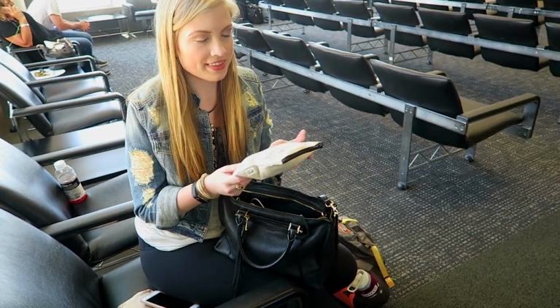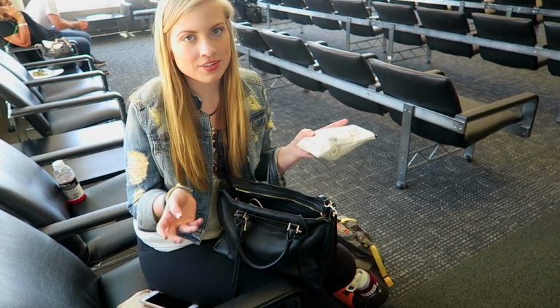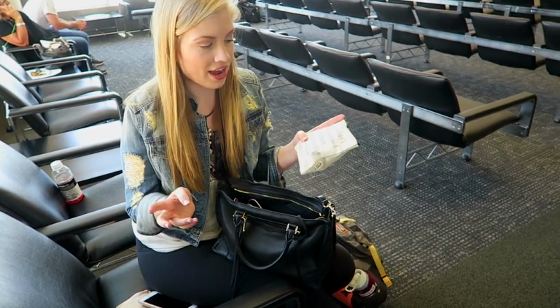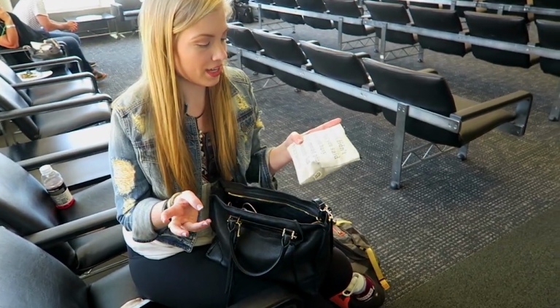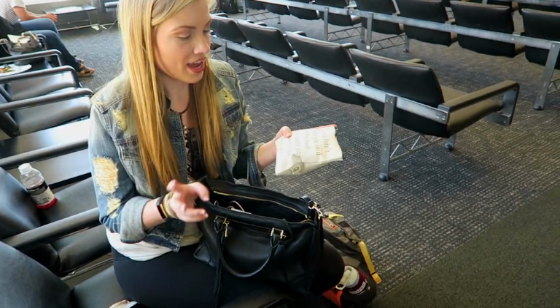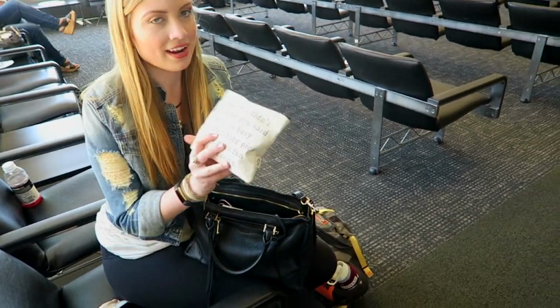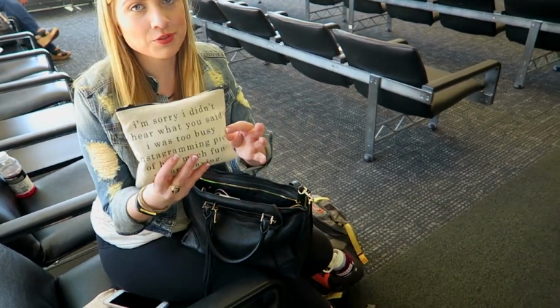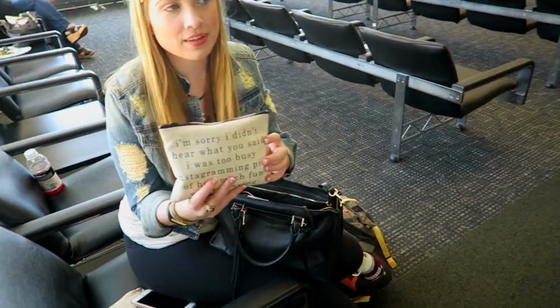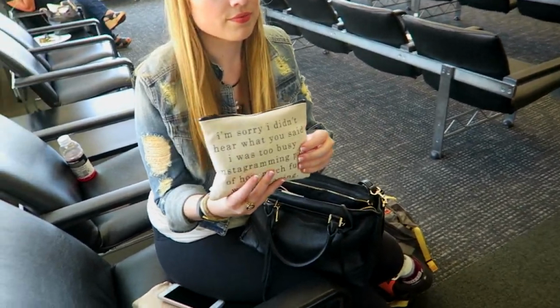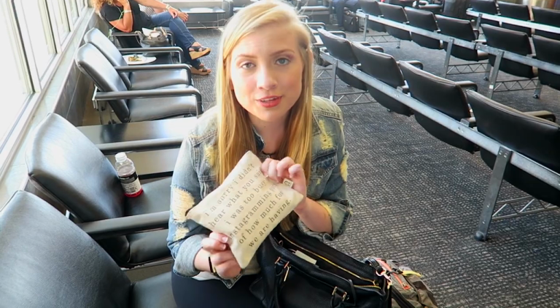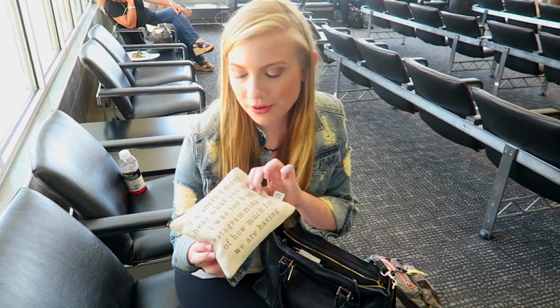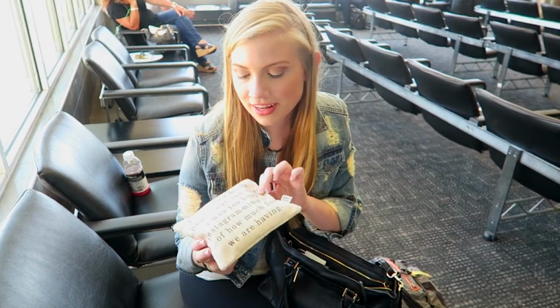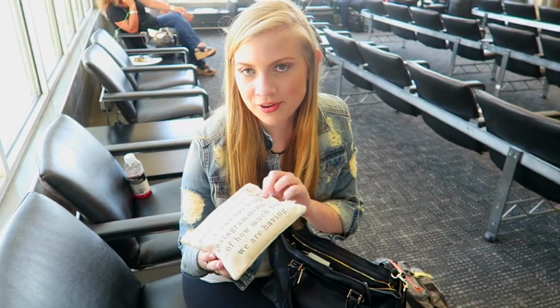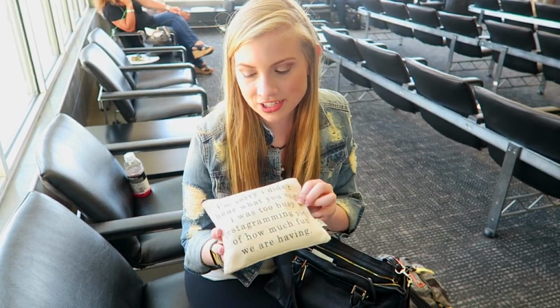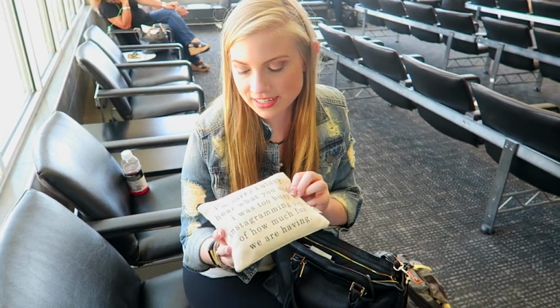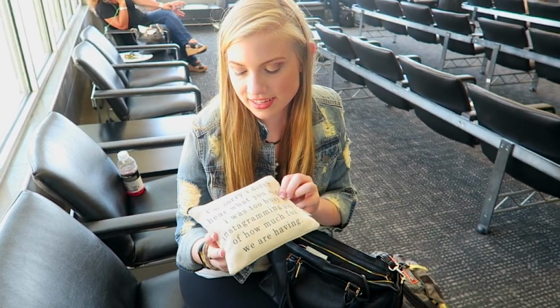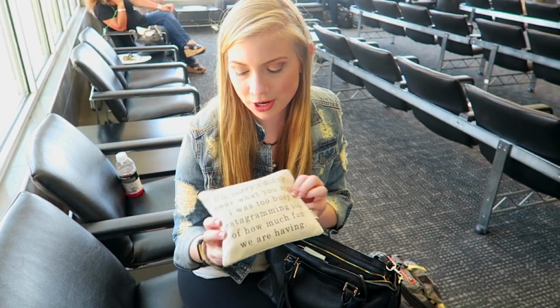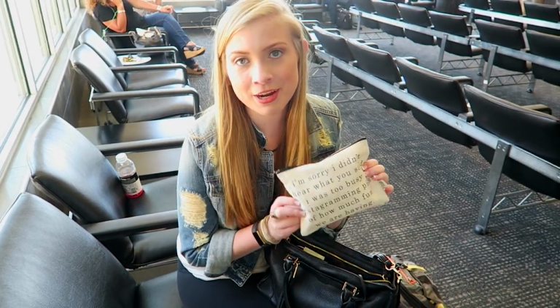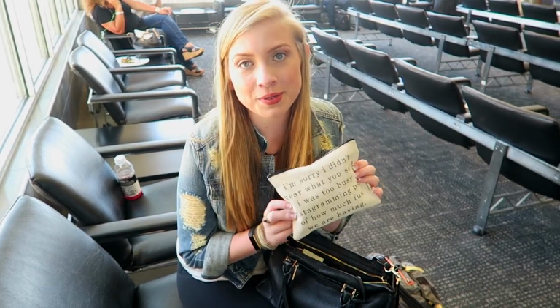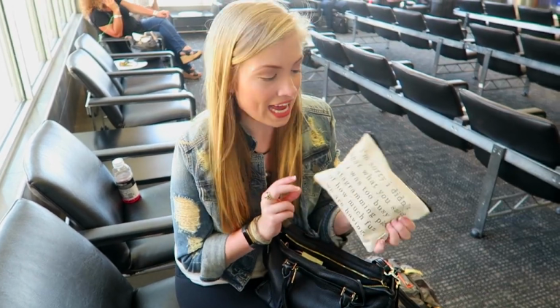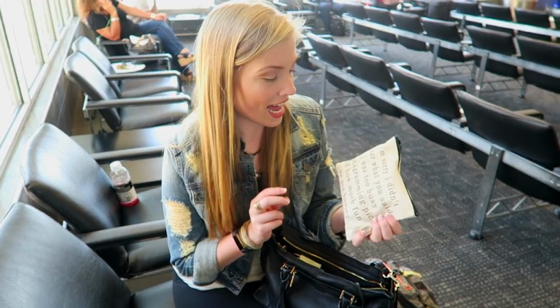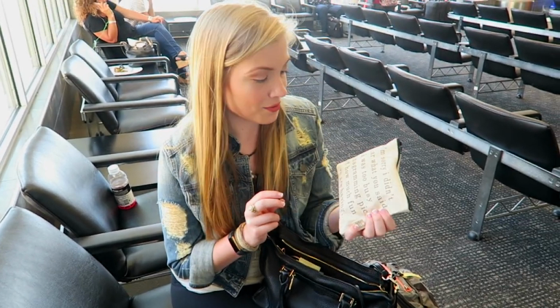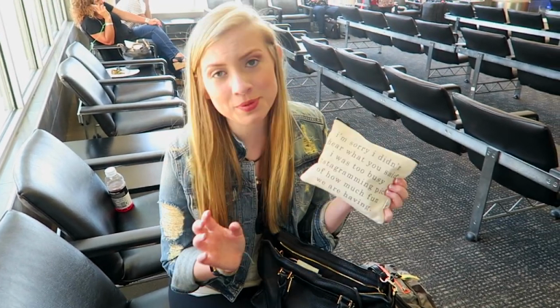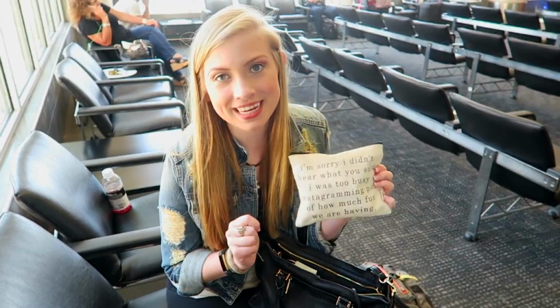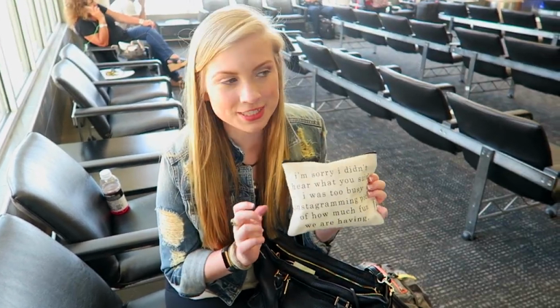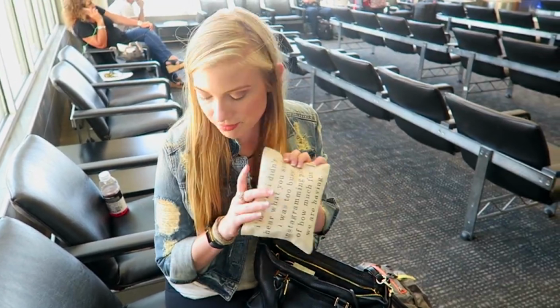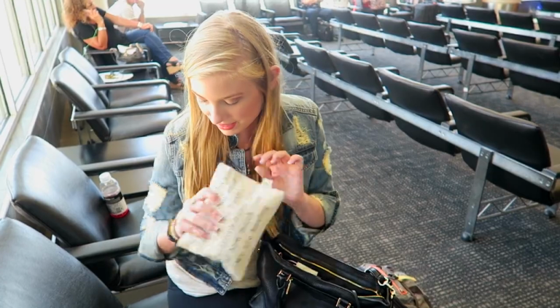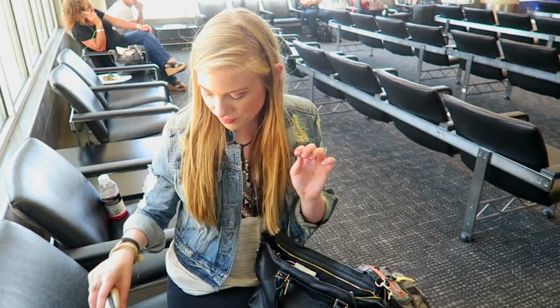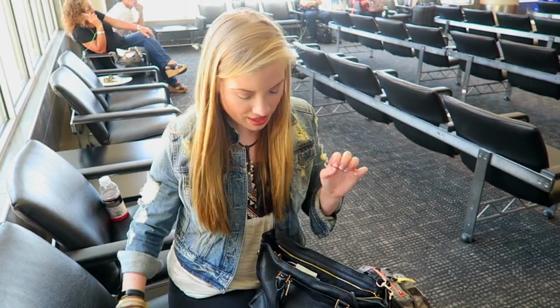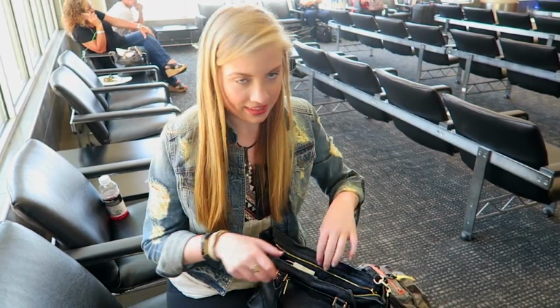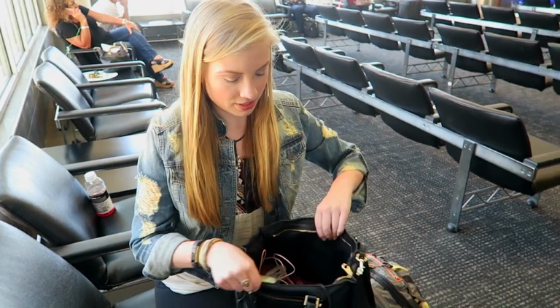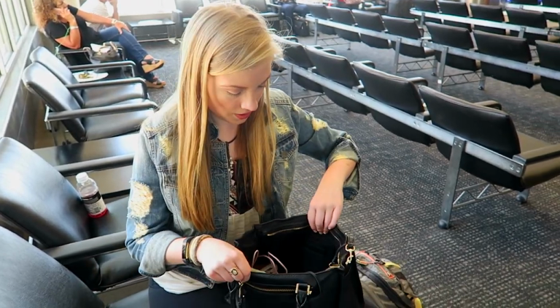I got this in New York actually — I think it's really cute. It says, 'I'm sorry, I didn't hear what you were saying. I was too busy taking Instagram pics.' So I think that's really cute.